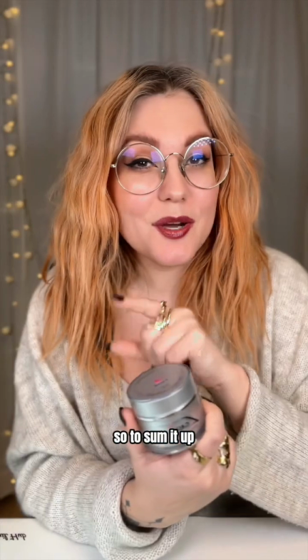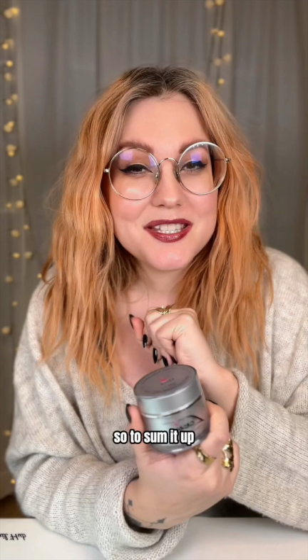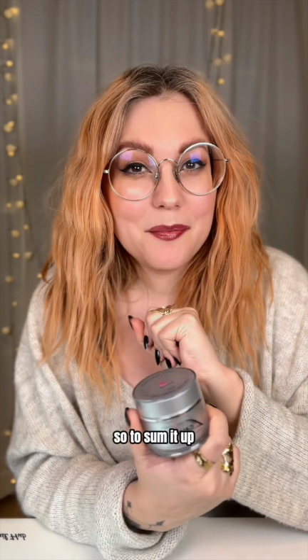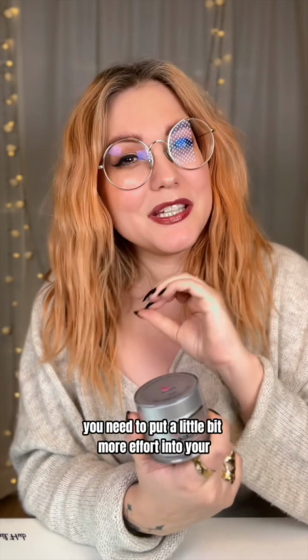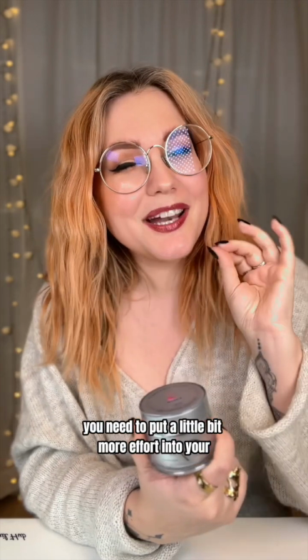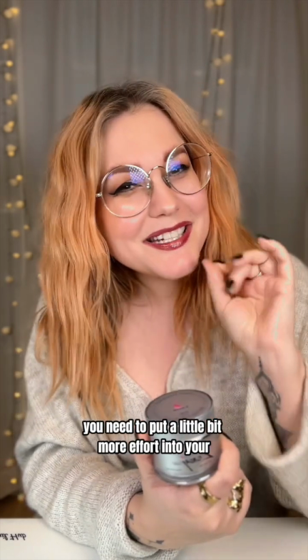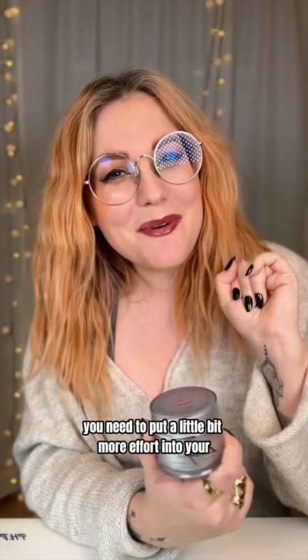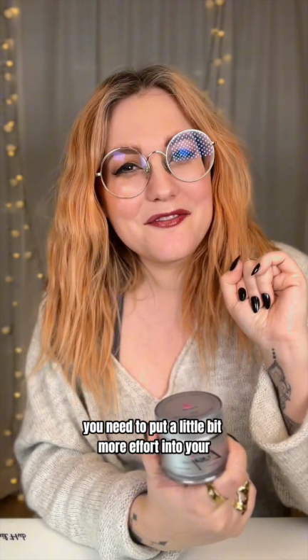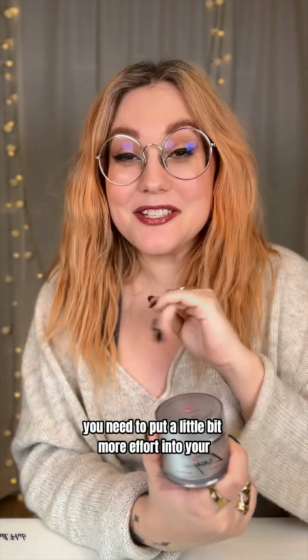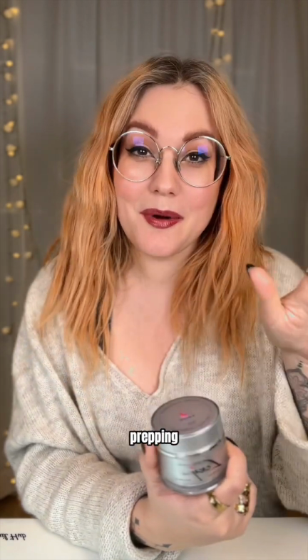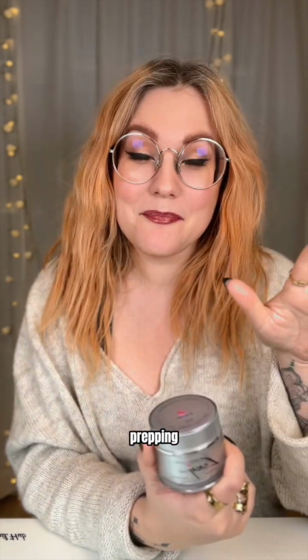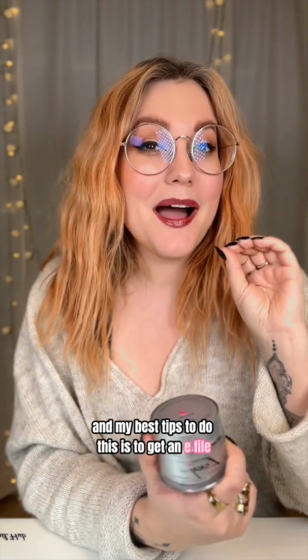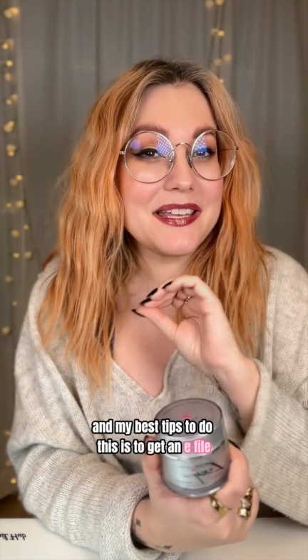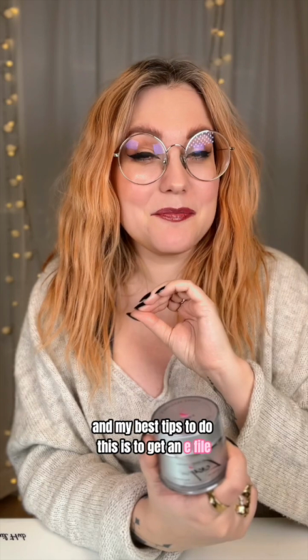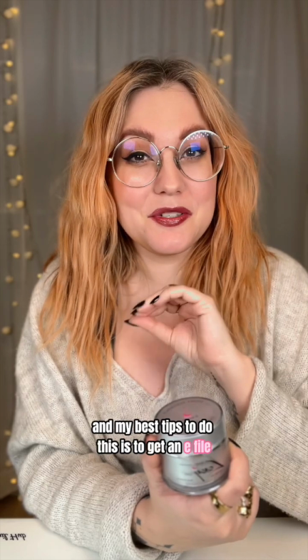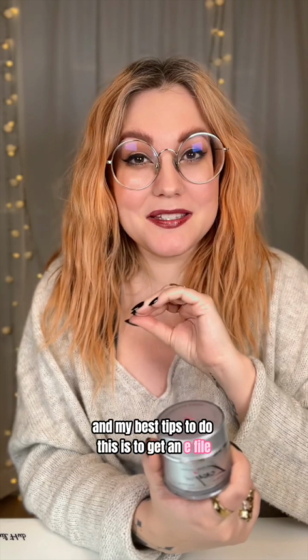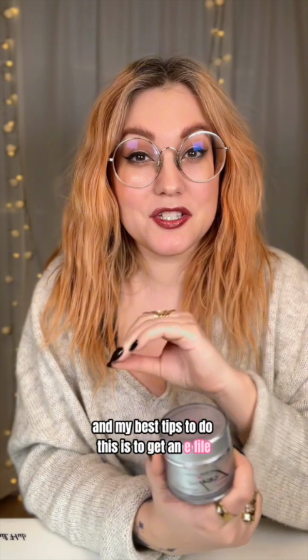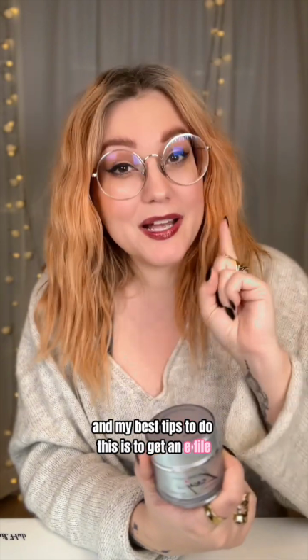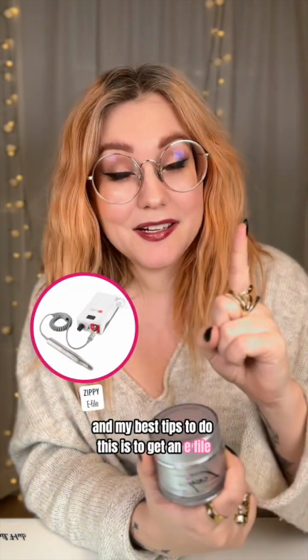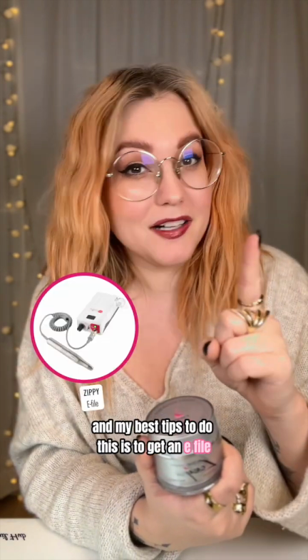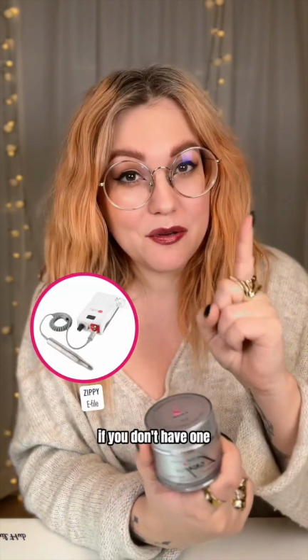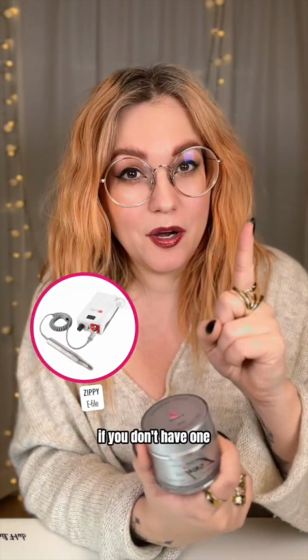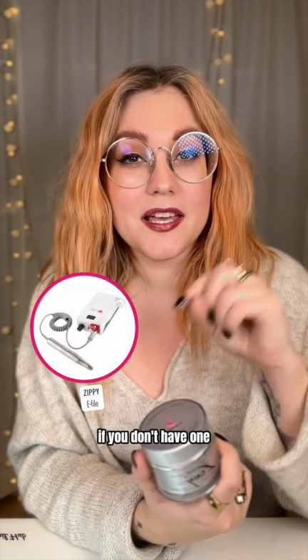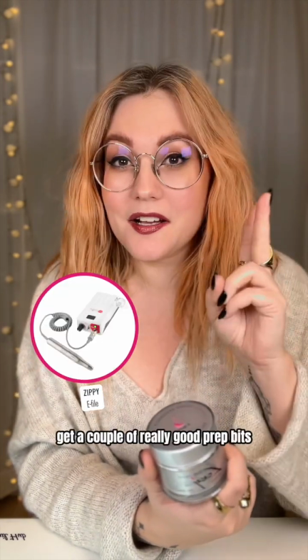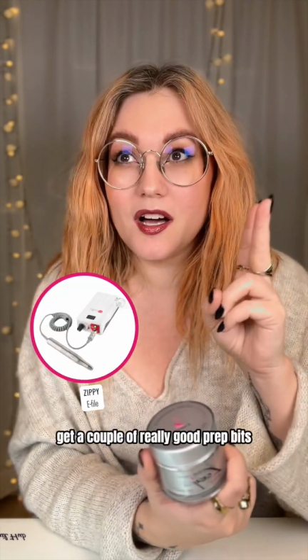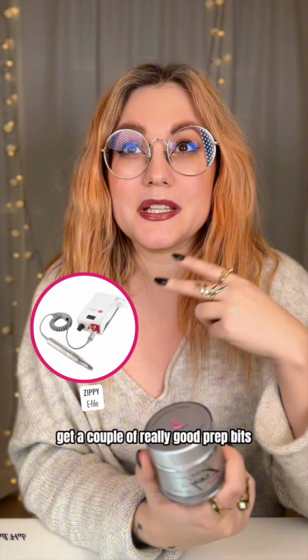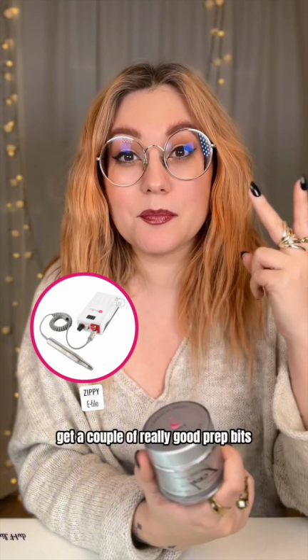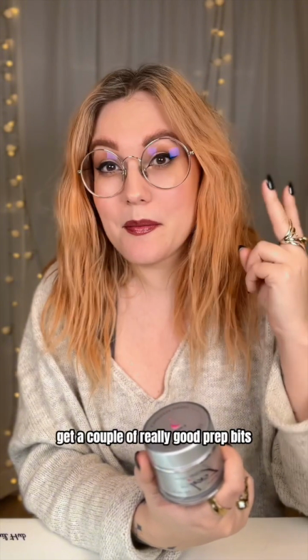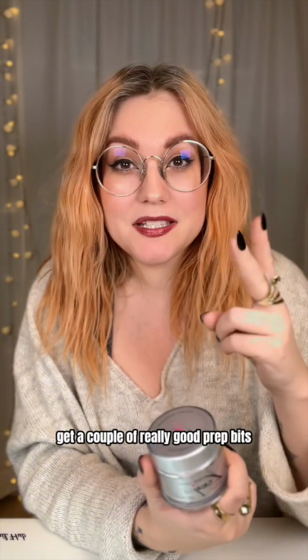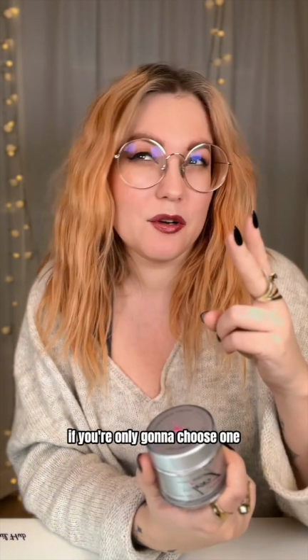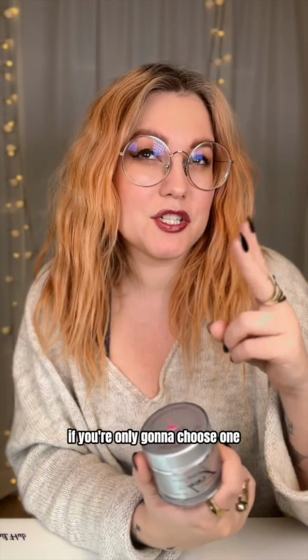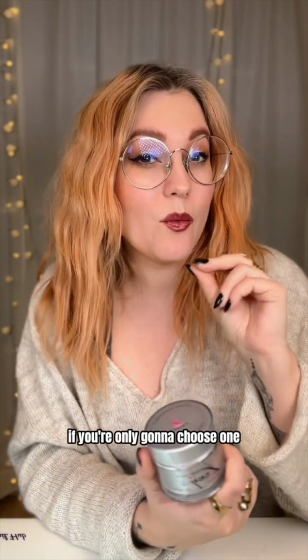So to sum it up, you need to put a little bit more effort into your prepping. My best tips to do this is to get an e-file if you don't have one, and get a couple of really good prep bits.